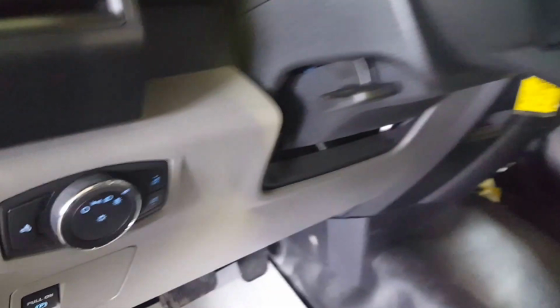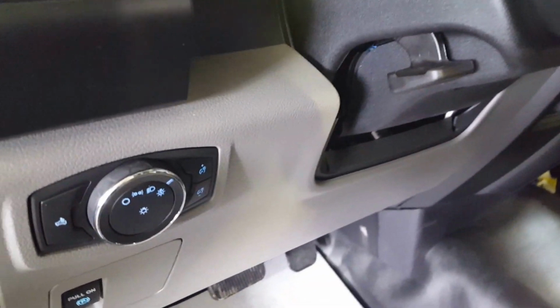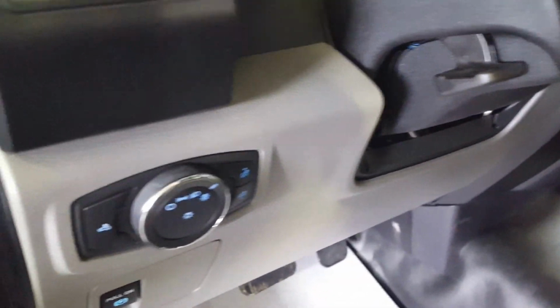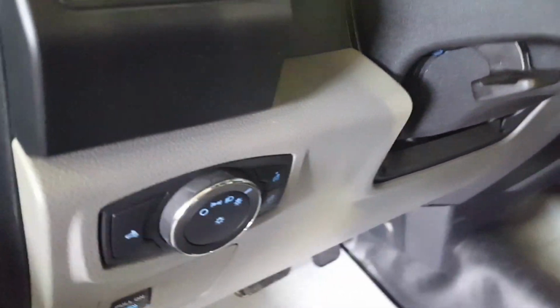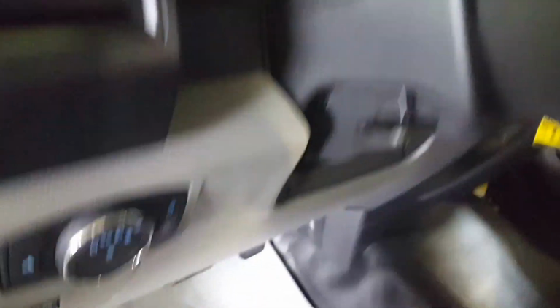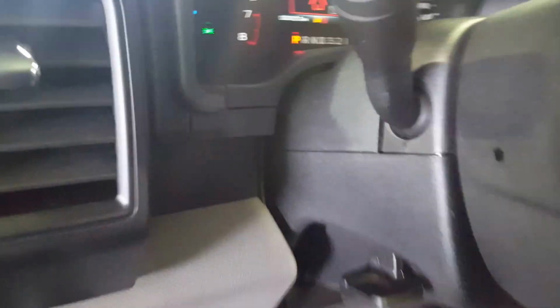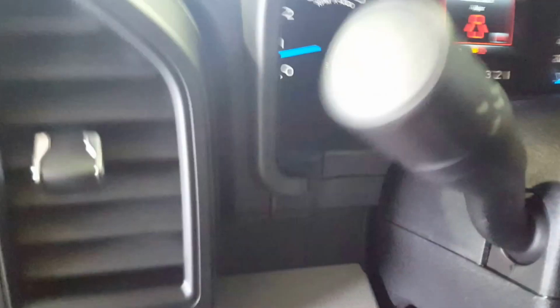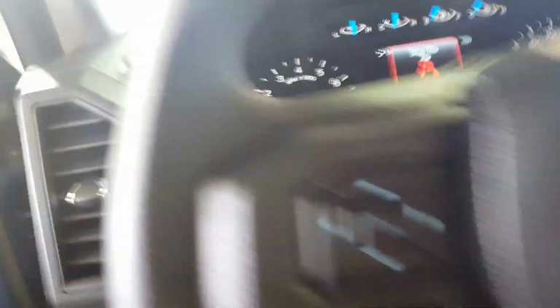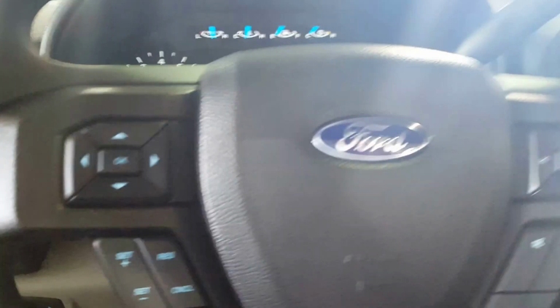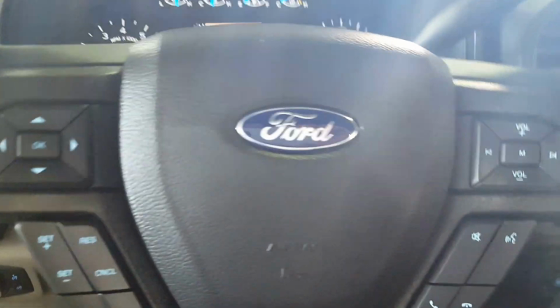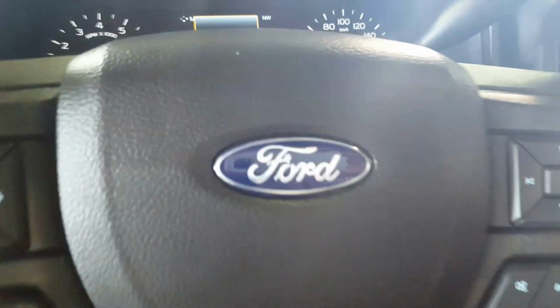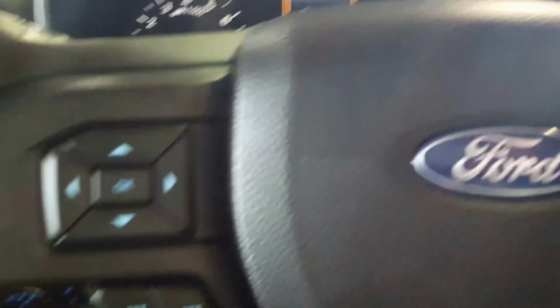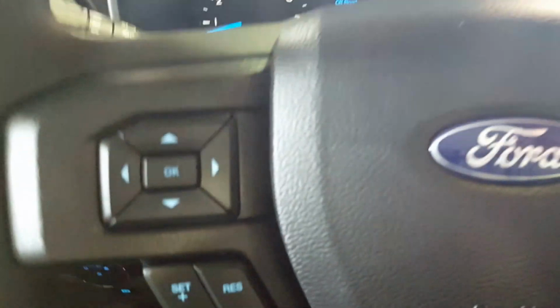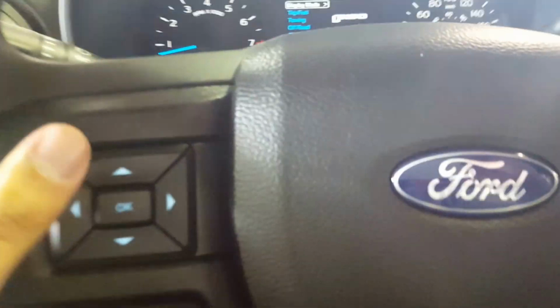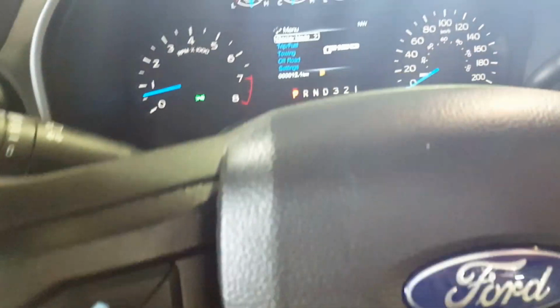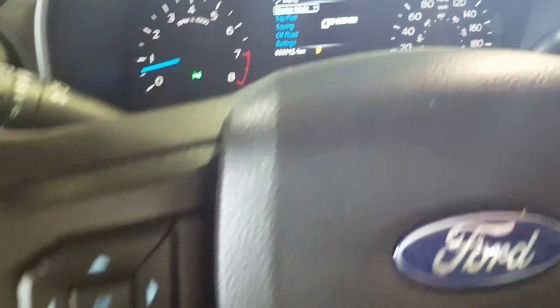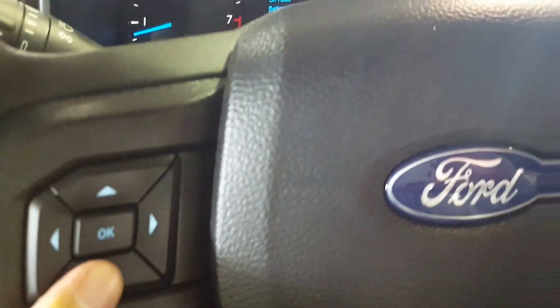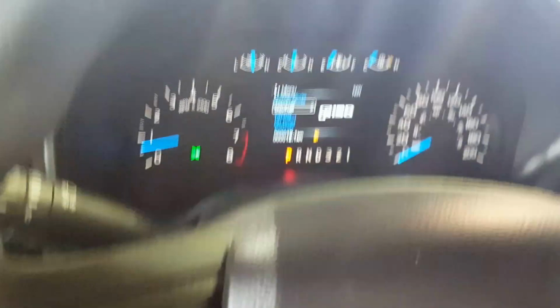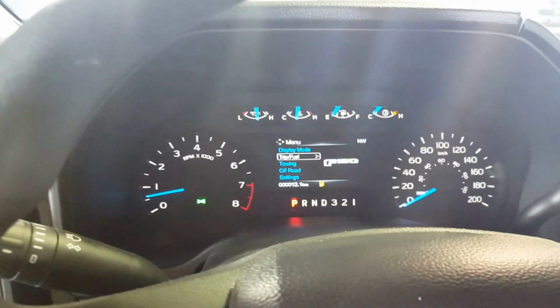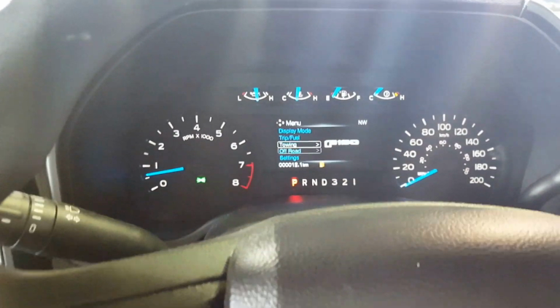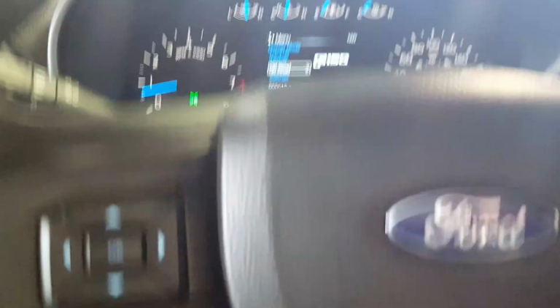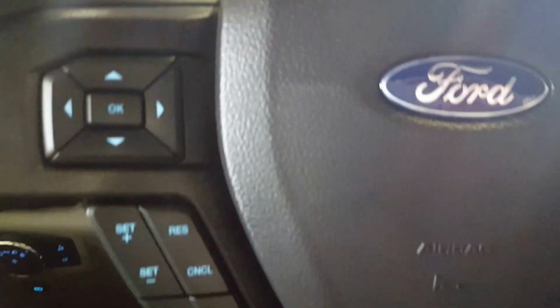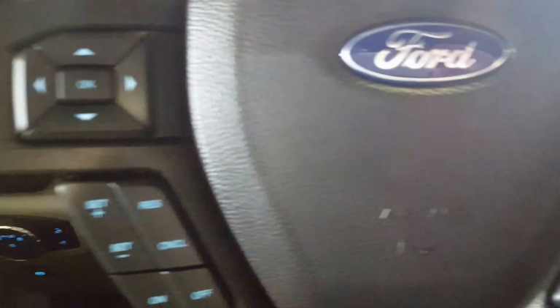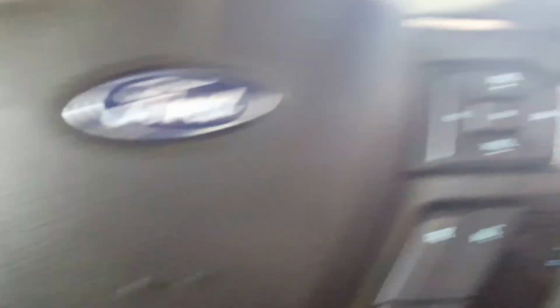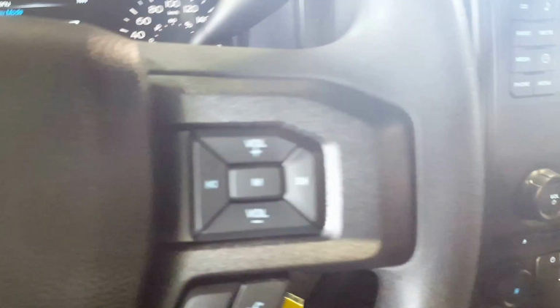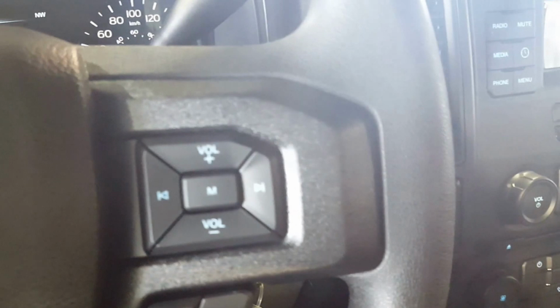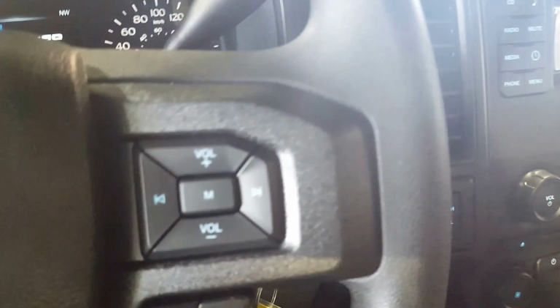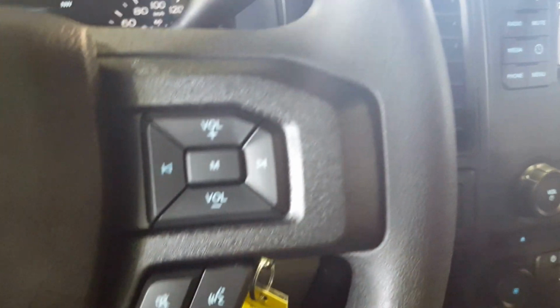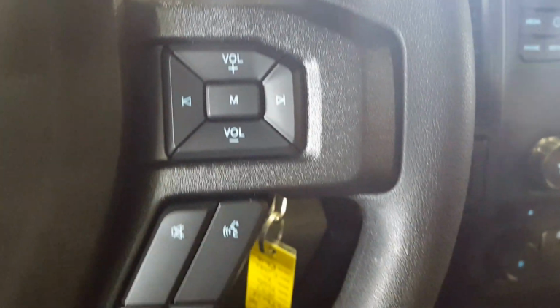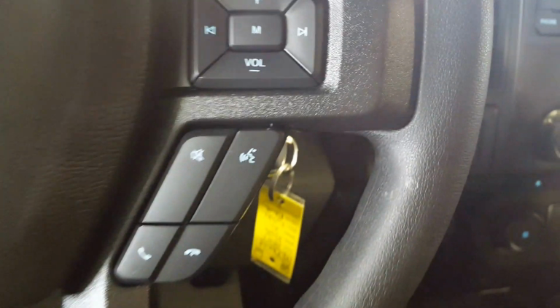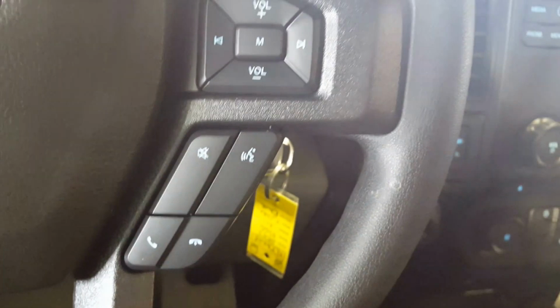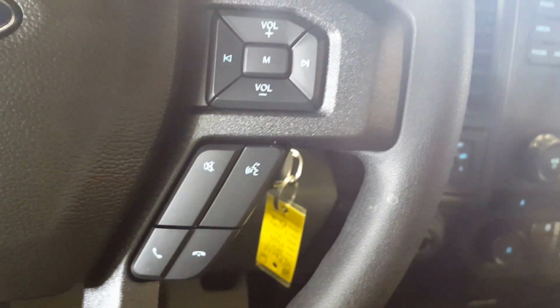Automatic headlights, control options on your steering wheel for the display up front, cruise control settings, some volume and audio controls, as well as your hands-free Bluetooth.